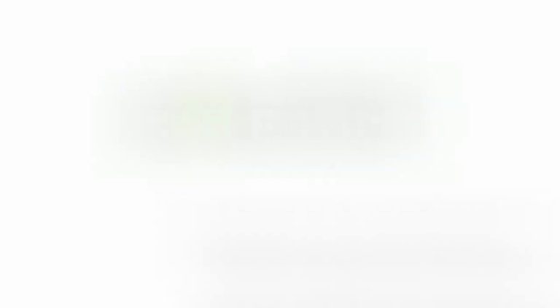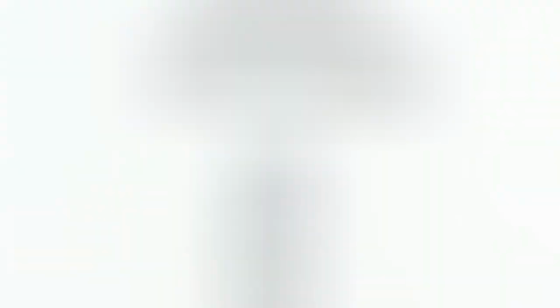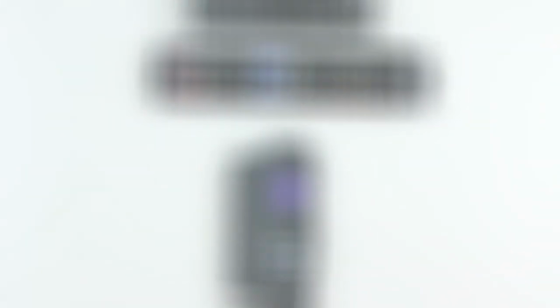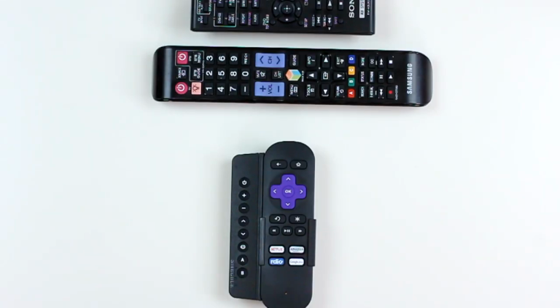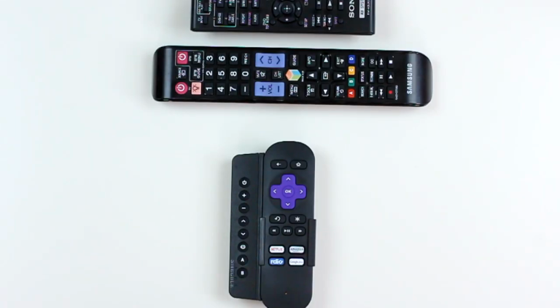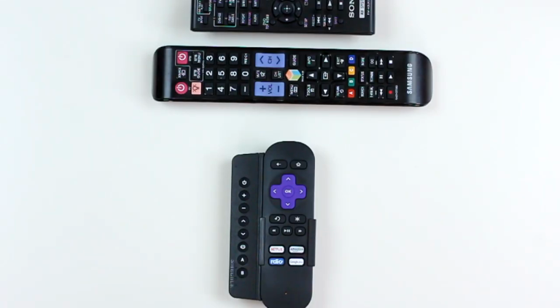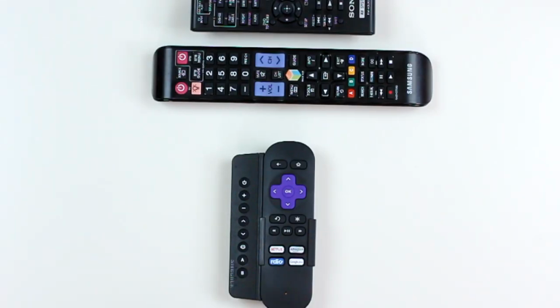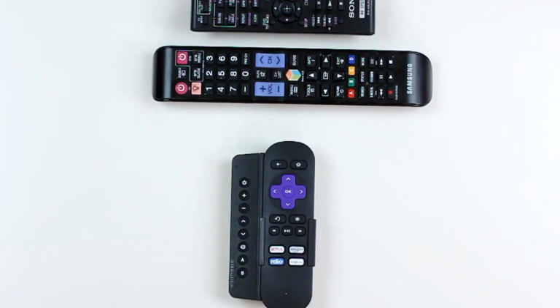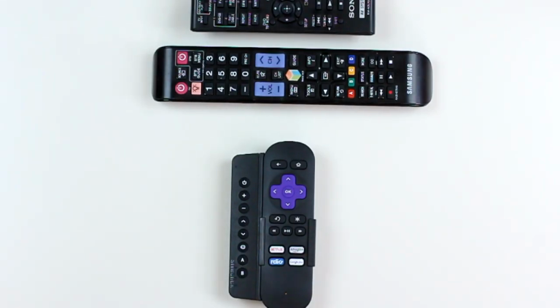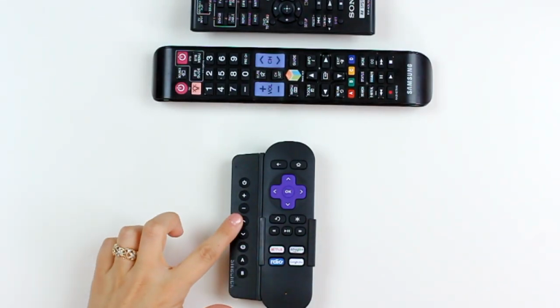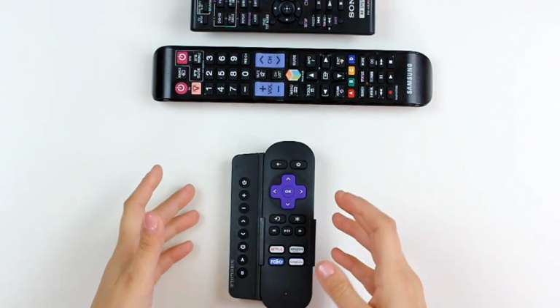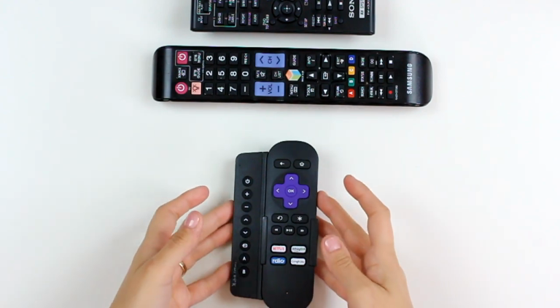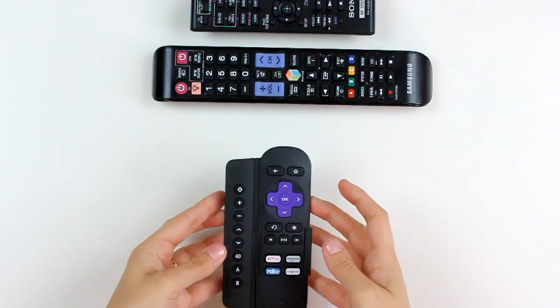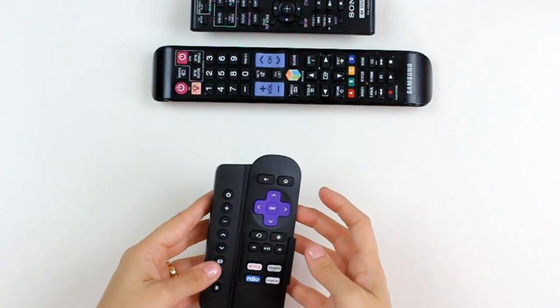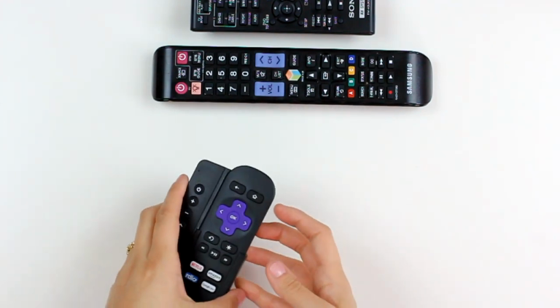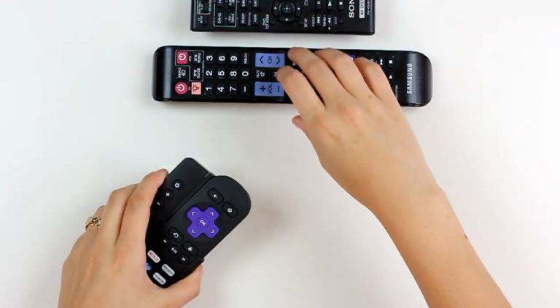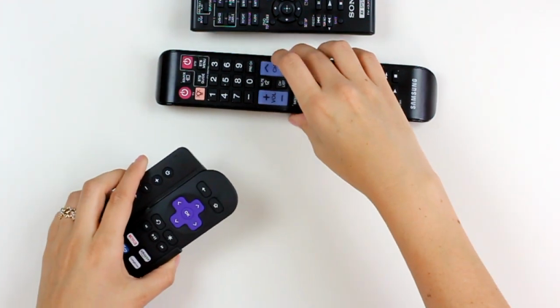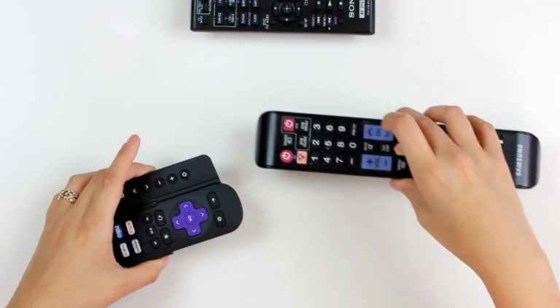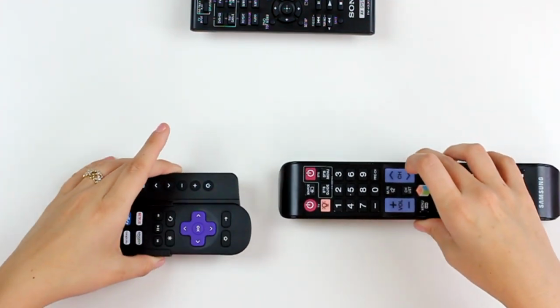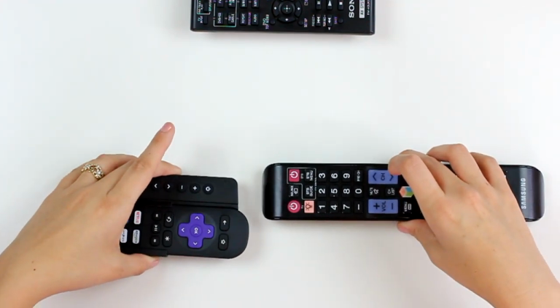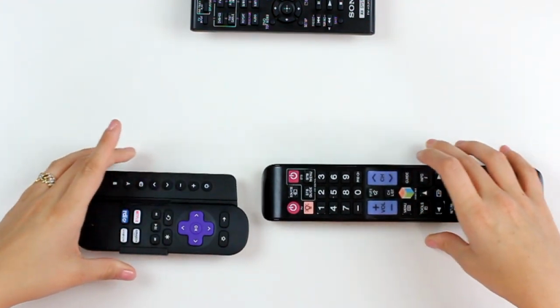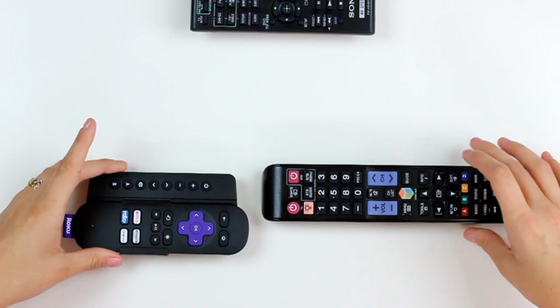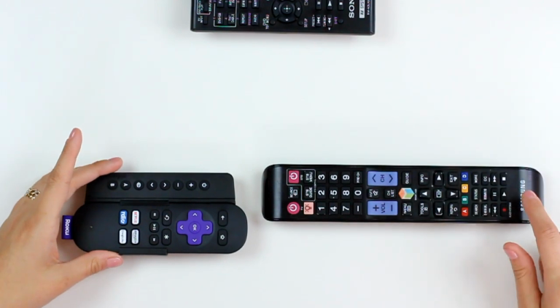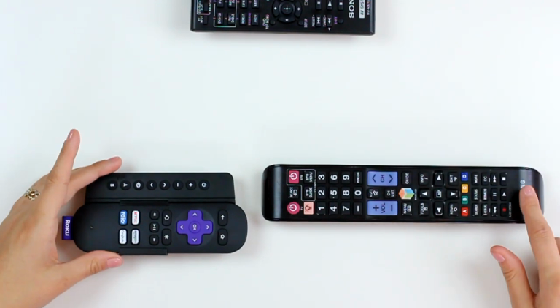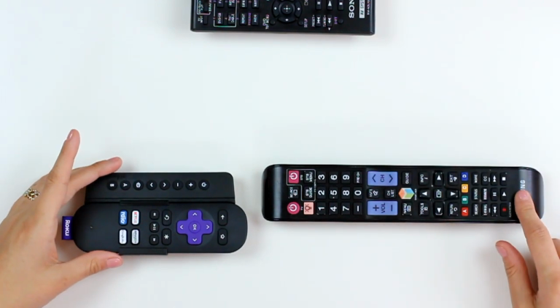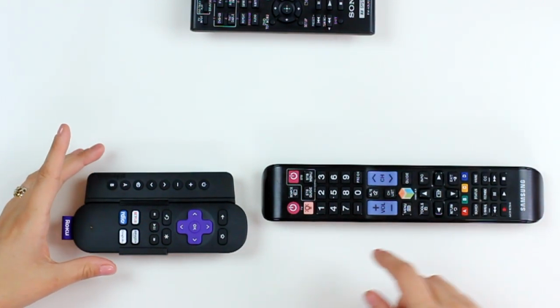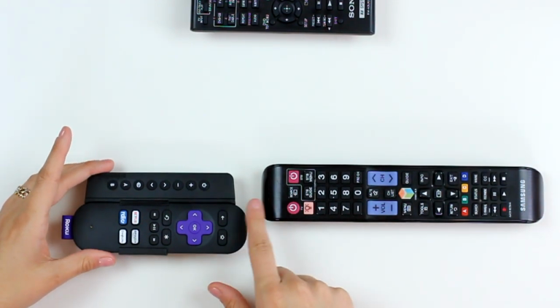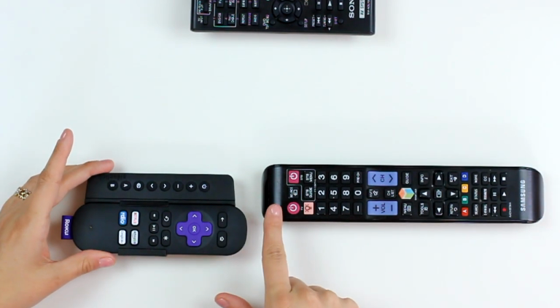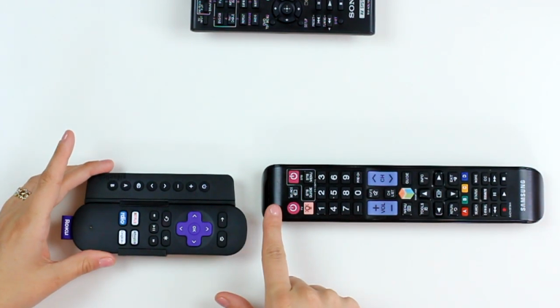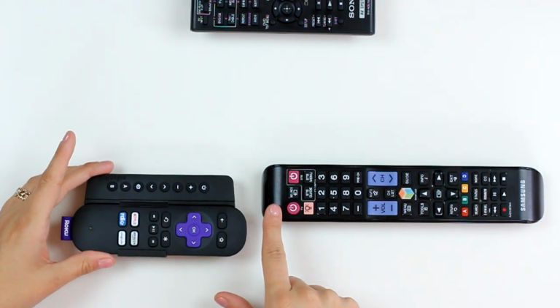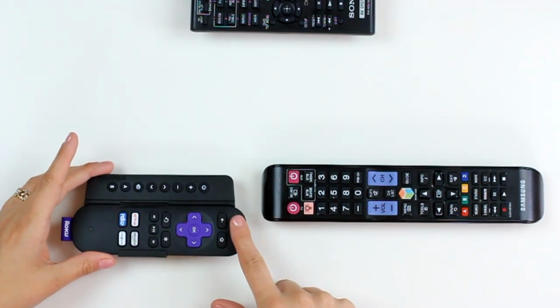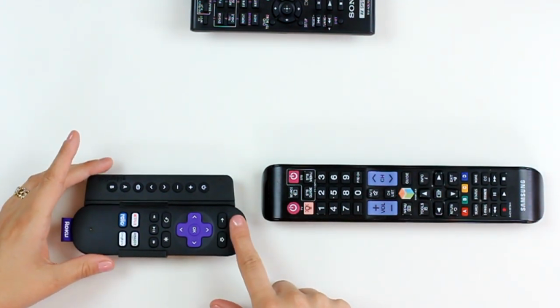Hi, this is Jen from SideClick. Today I'm going to show you how to program your SideClick remote using multiple devices. To start, you want to position the SideClick and the device that you want it to learn from — in this case my Samsung TV remote — head-to-head on a flat surface about one inch apart.